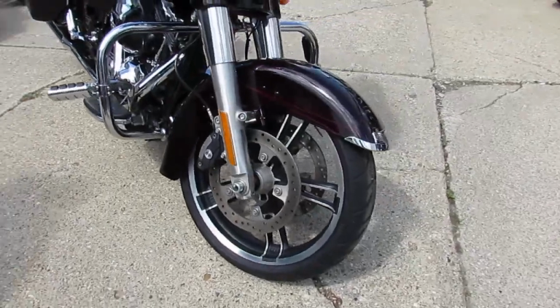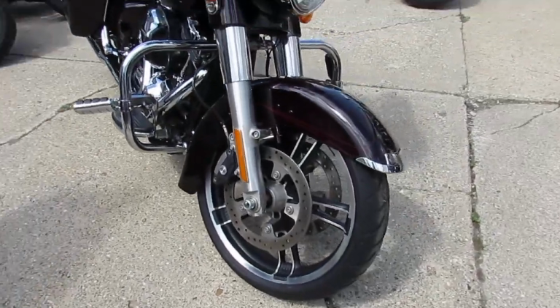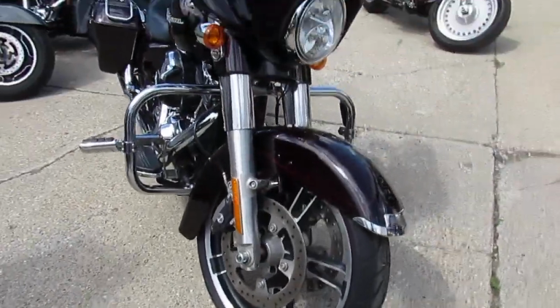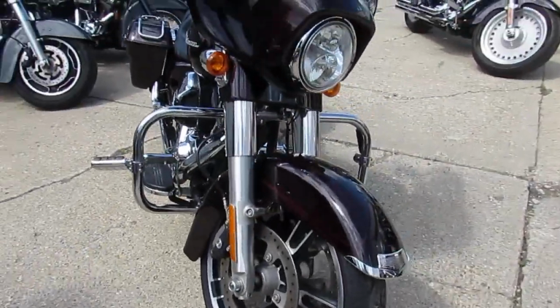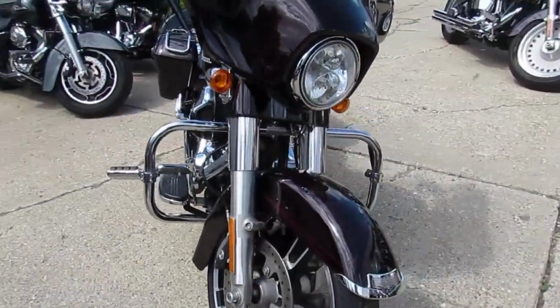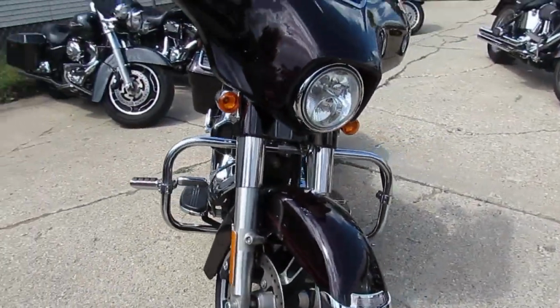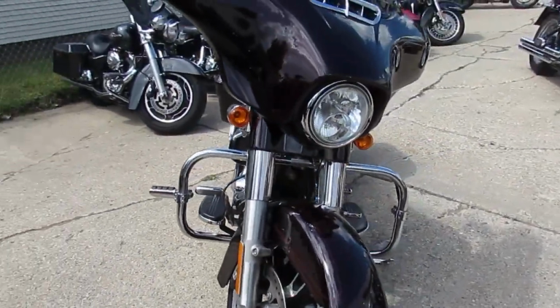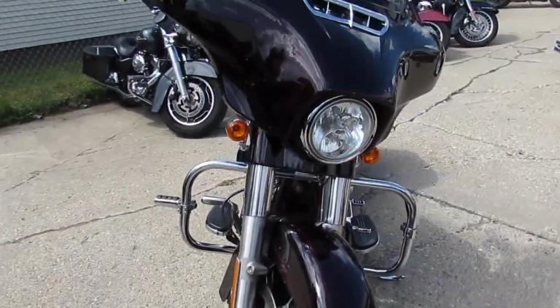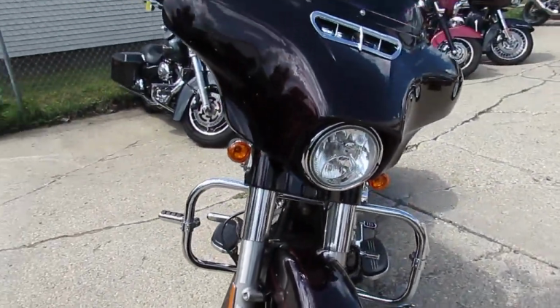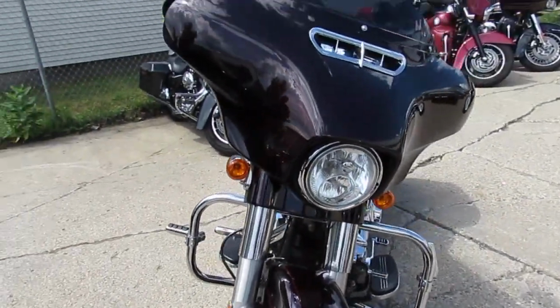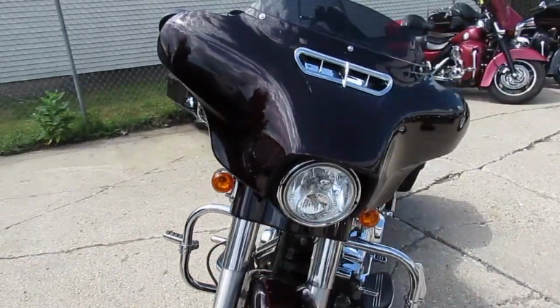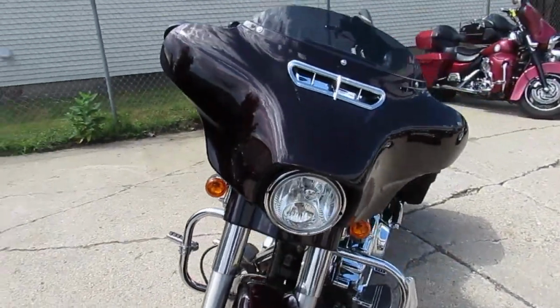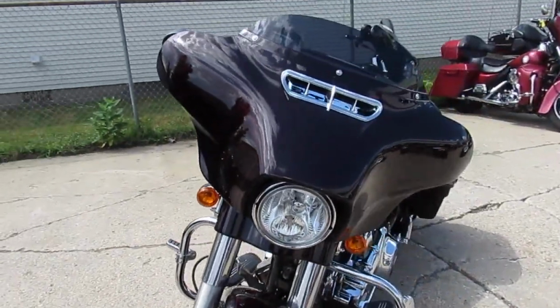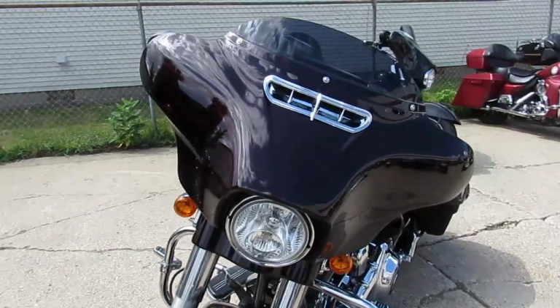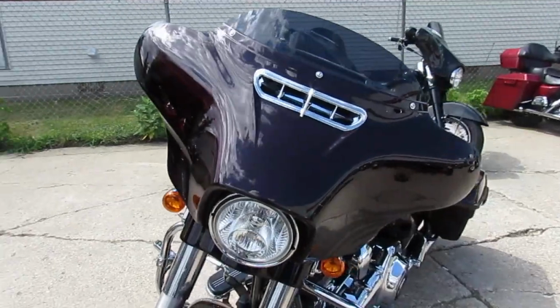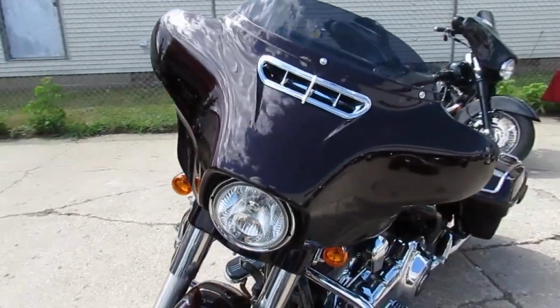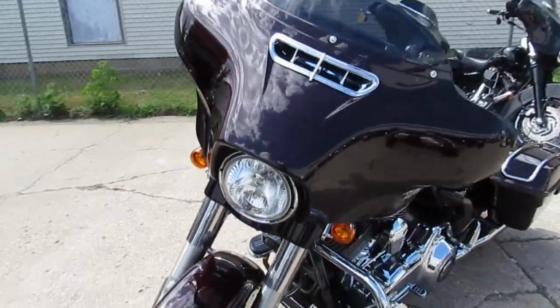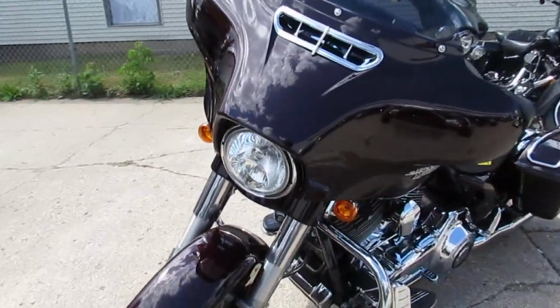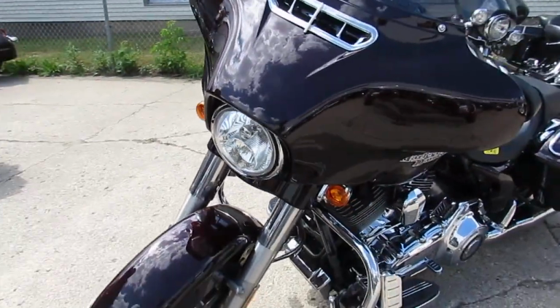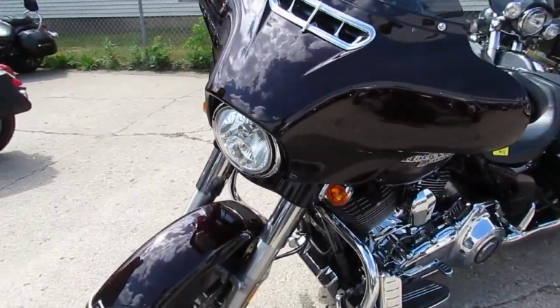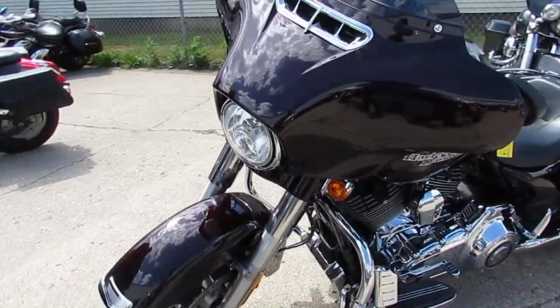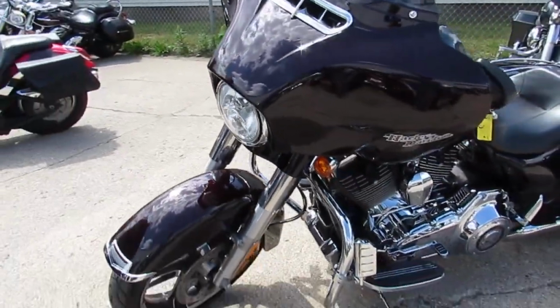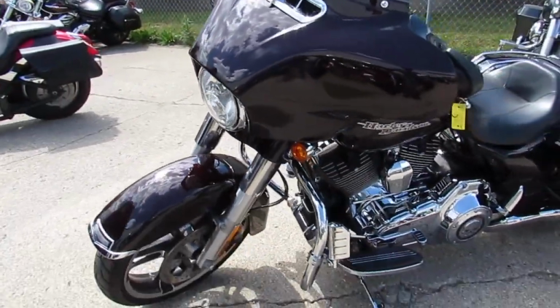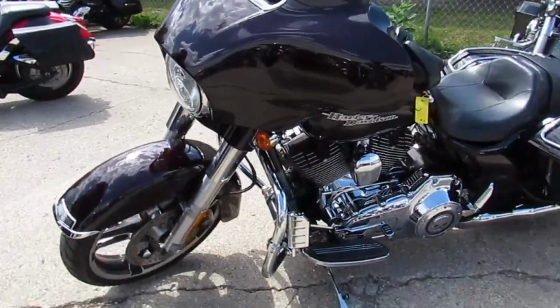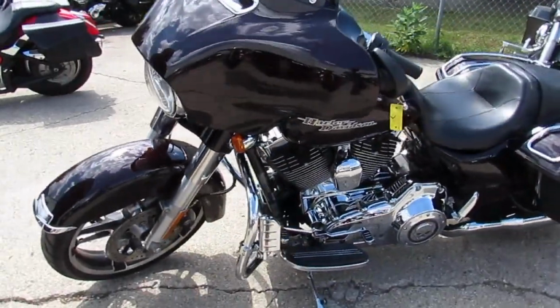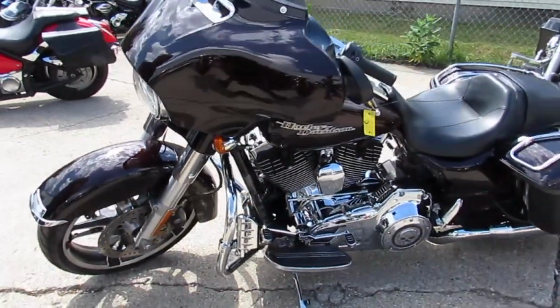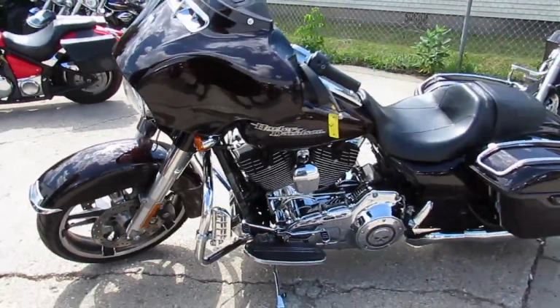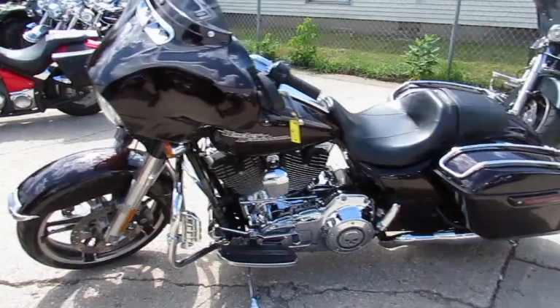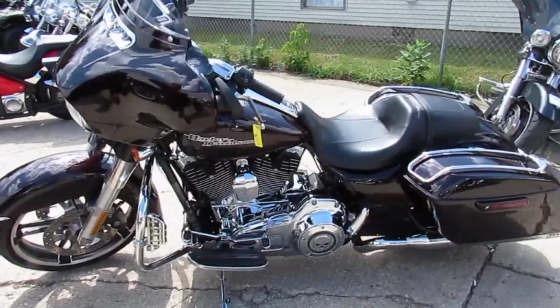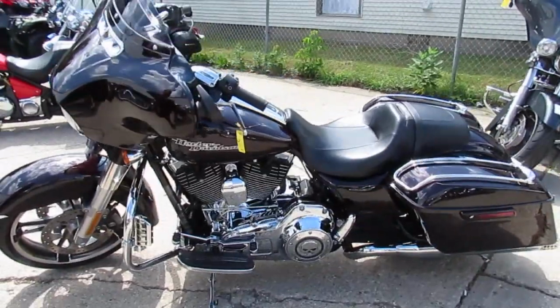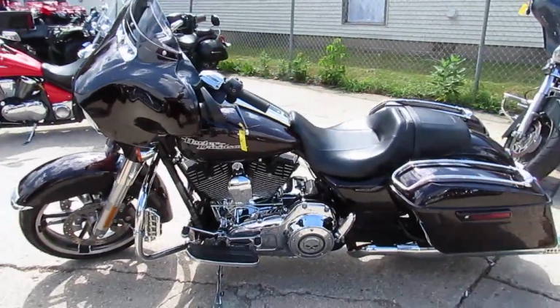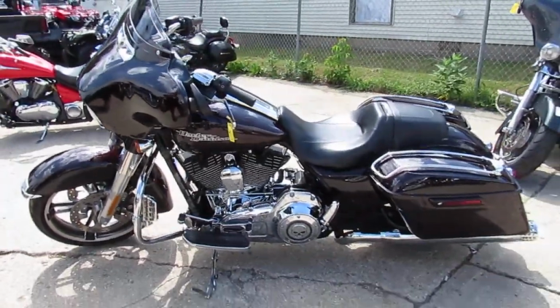You can't go wrong here at Approval Power Sports. Guaranteed financing, leasing programs, shipping nationwide, assist with out-of-state shipping. Give us a call today and you can ride today. ApprovalPowerSports.com